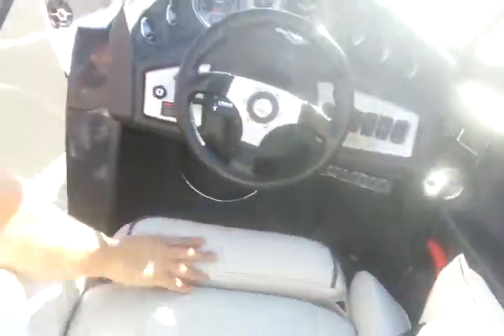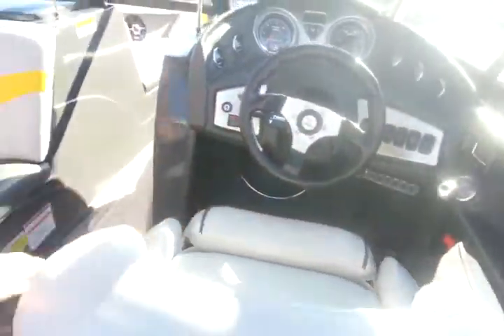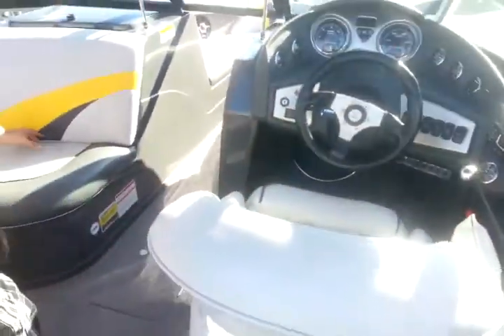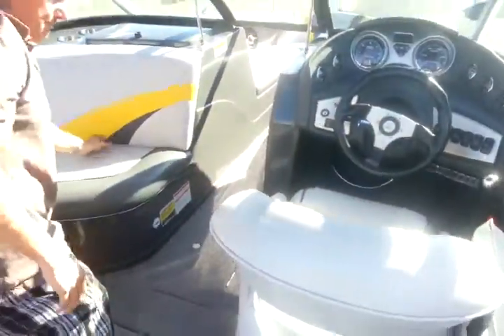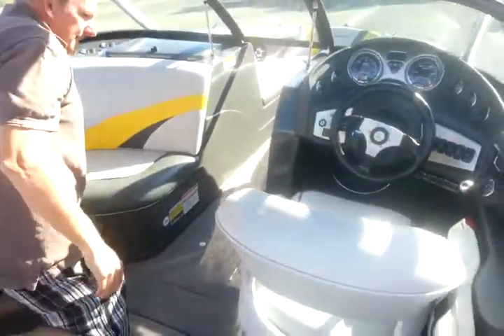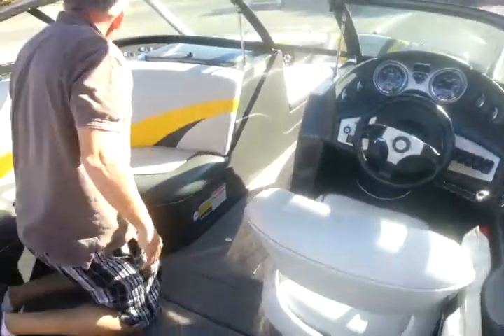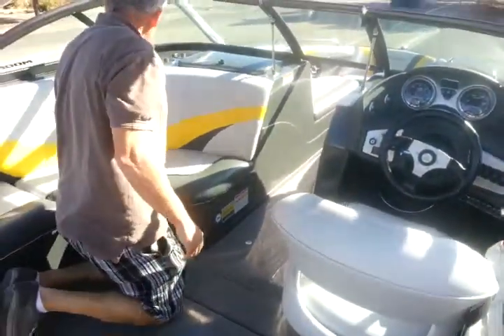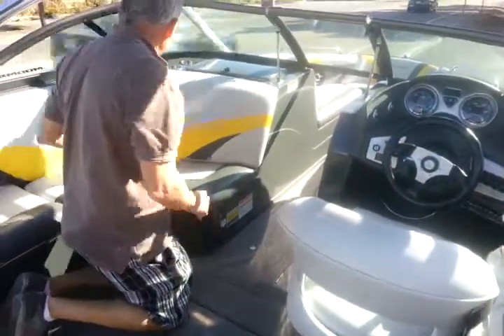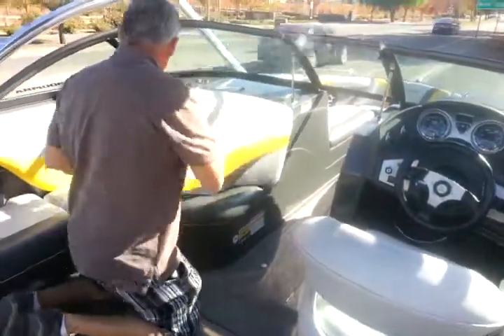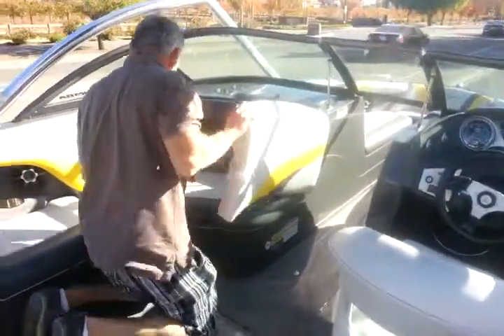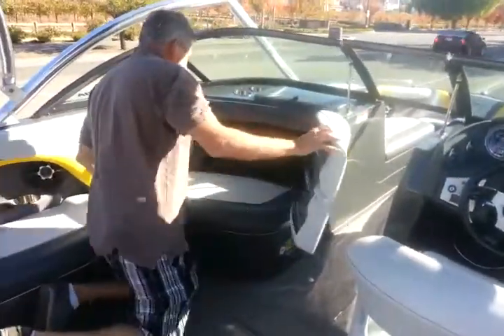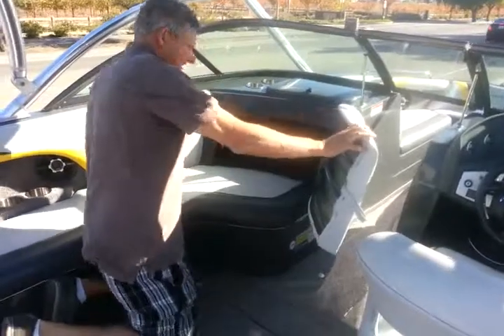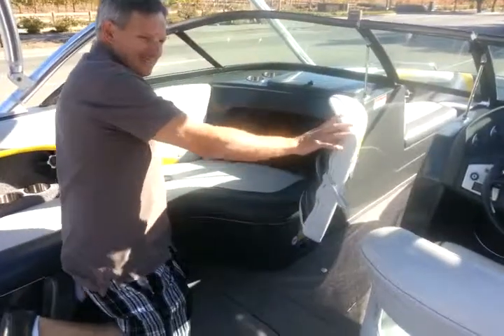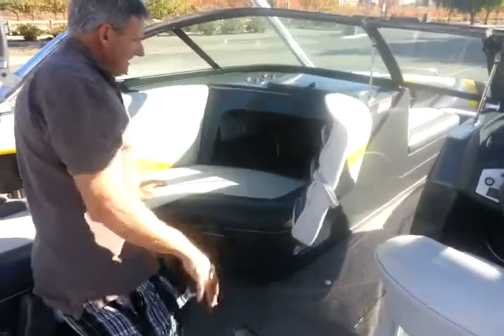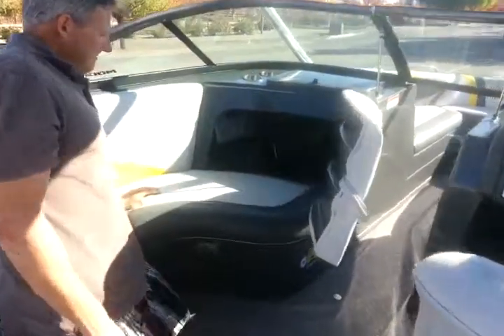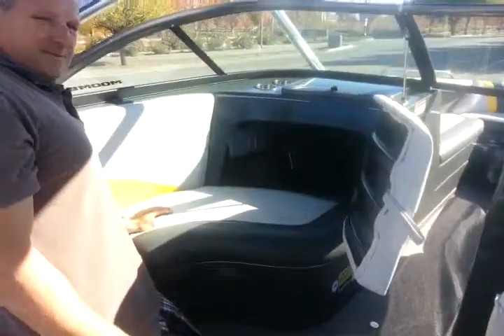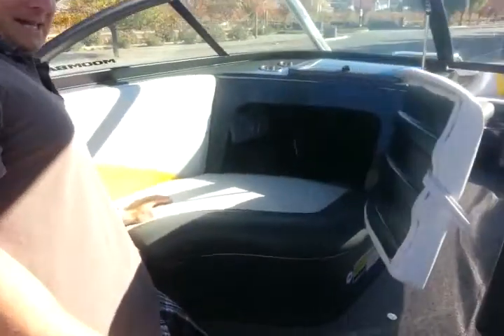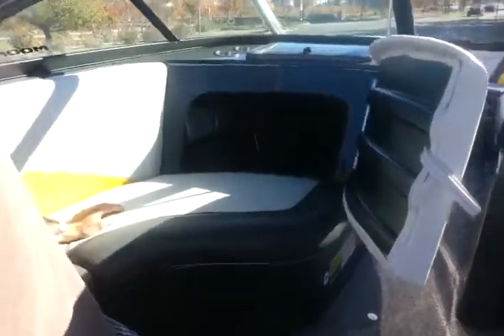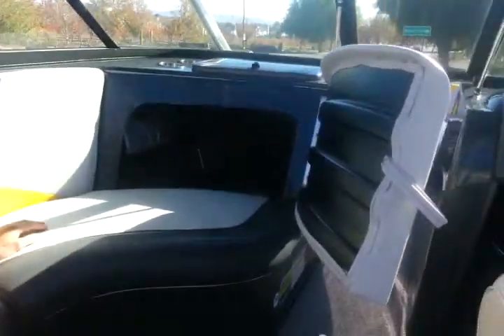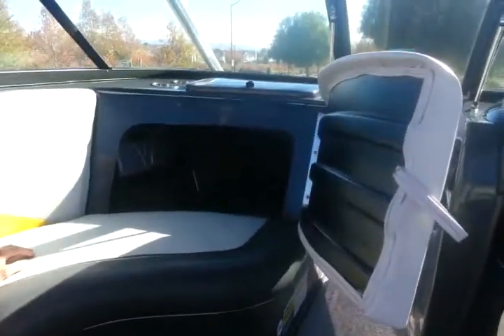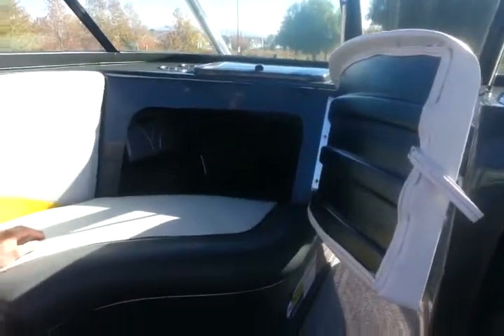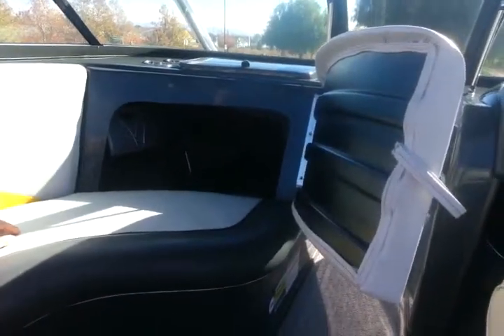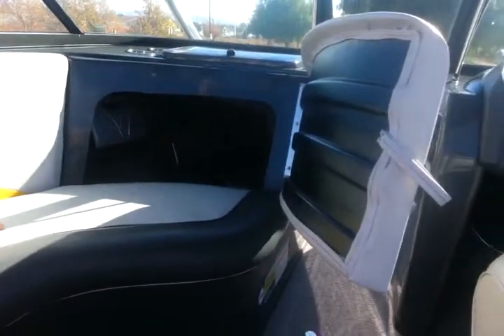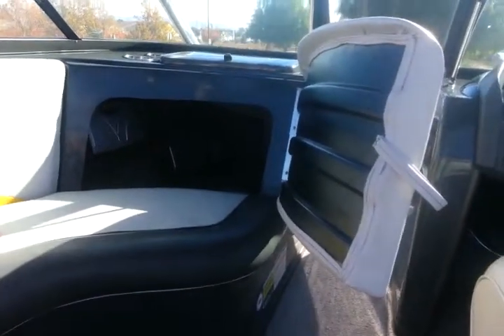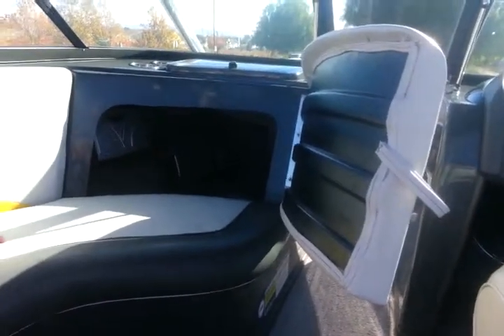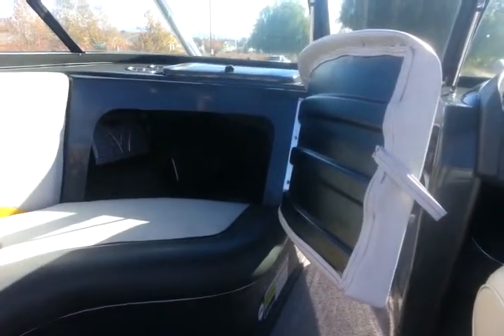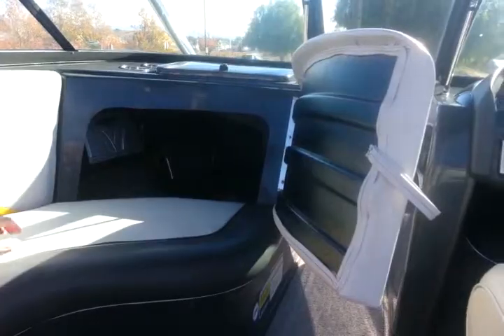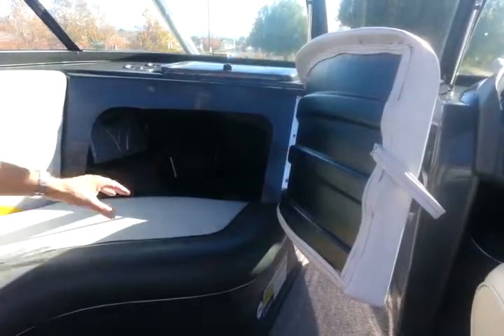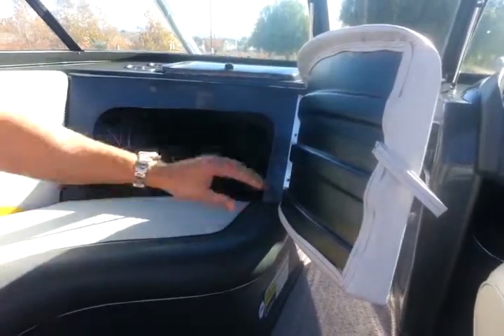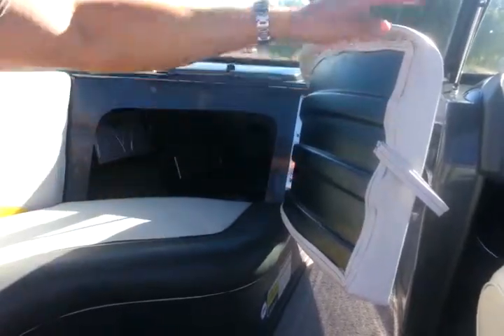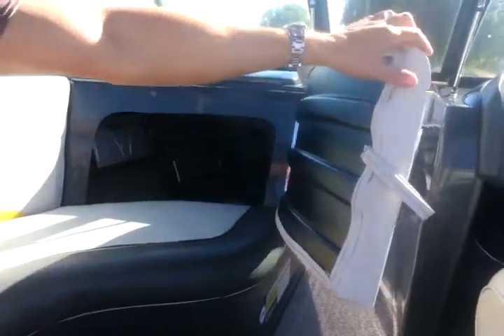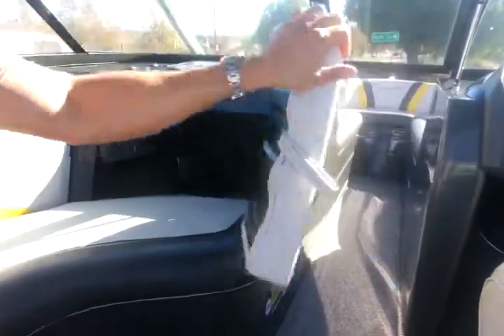Behind the seat here, you've got your dual battery switches, 2 amps, and your dual batteries.